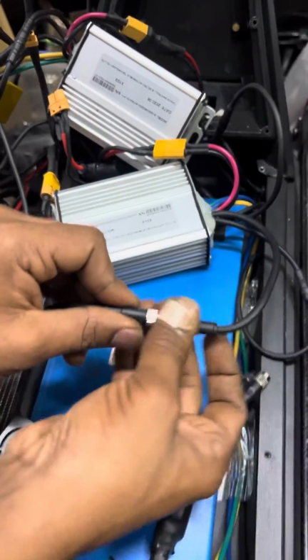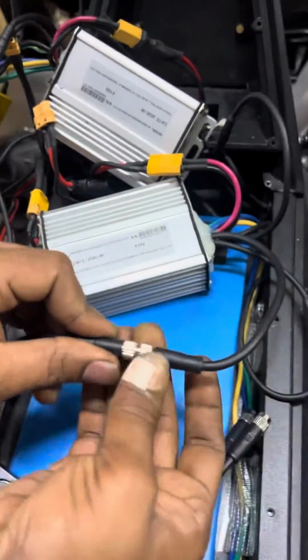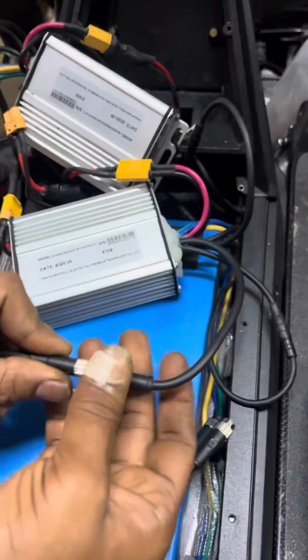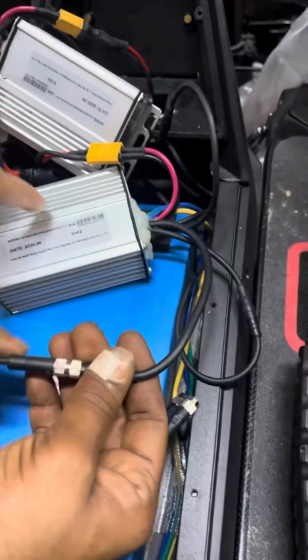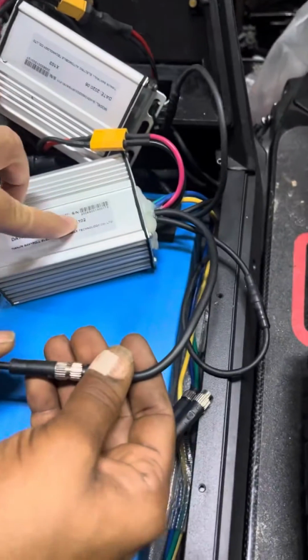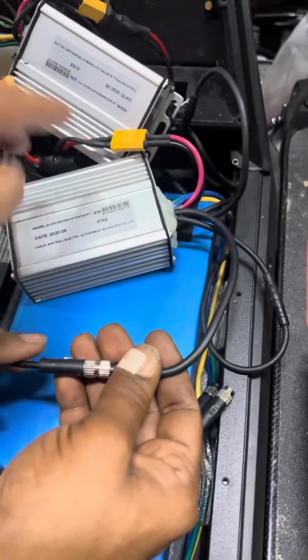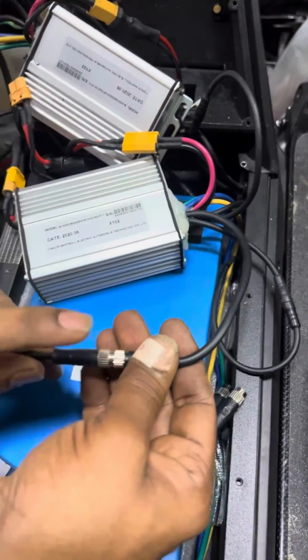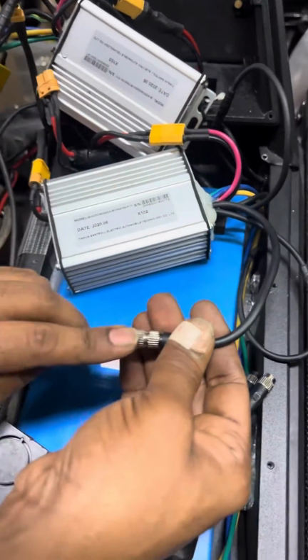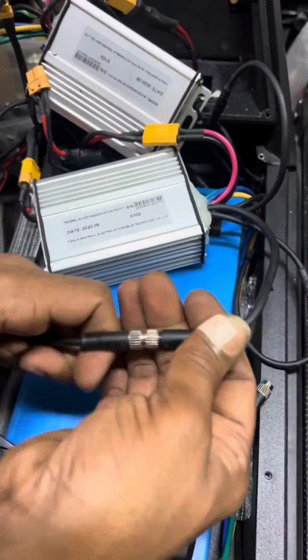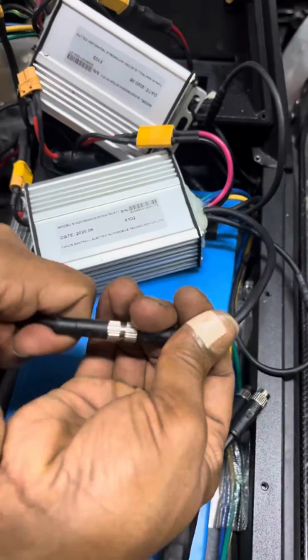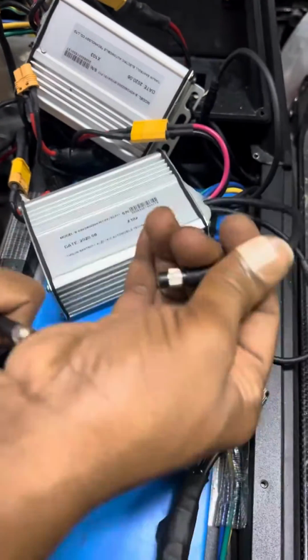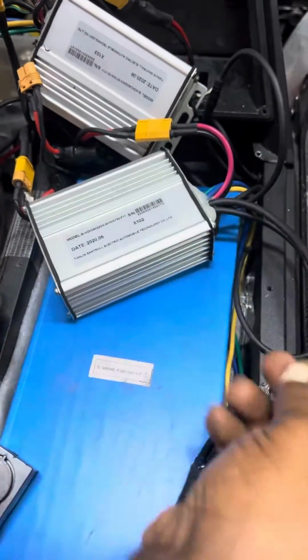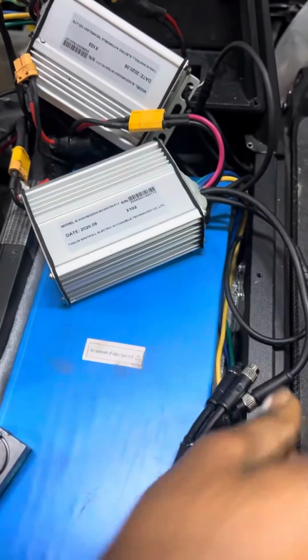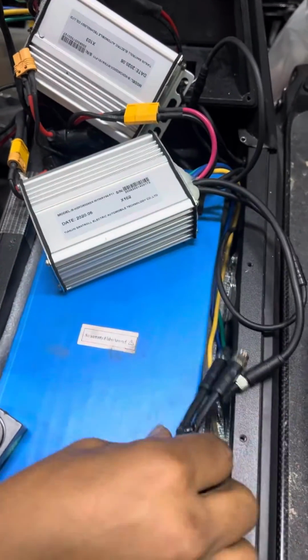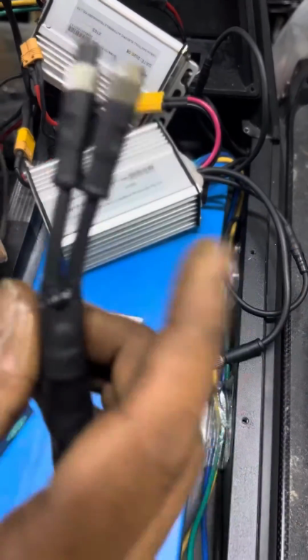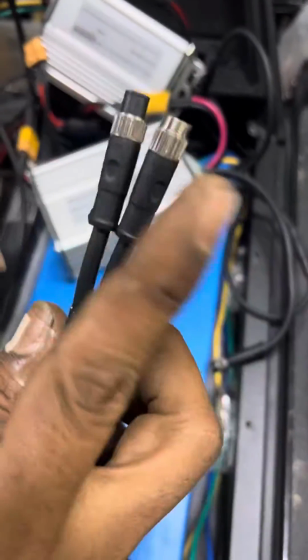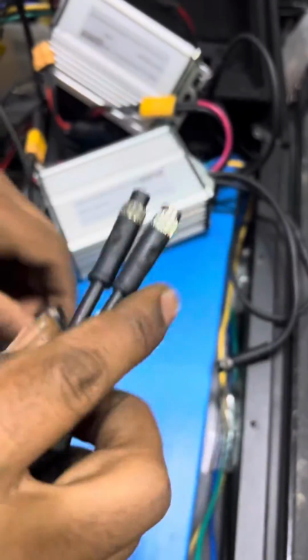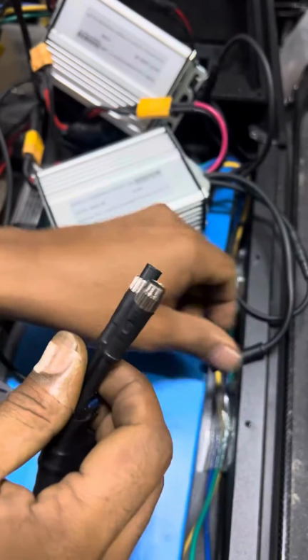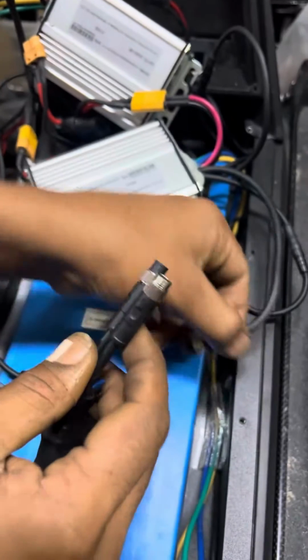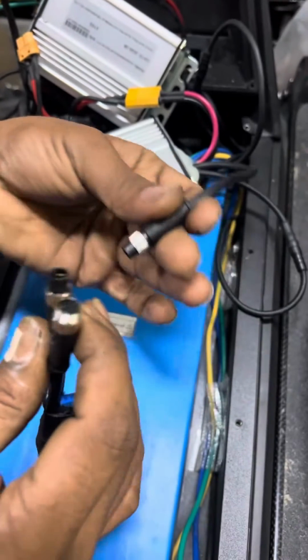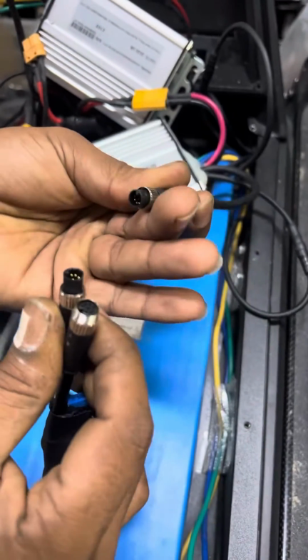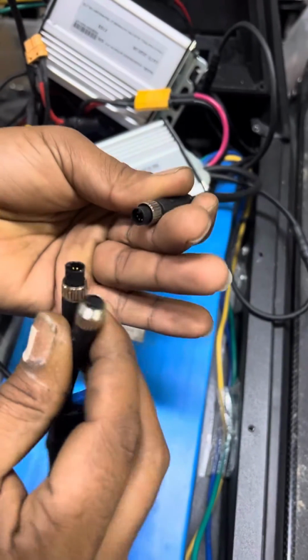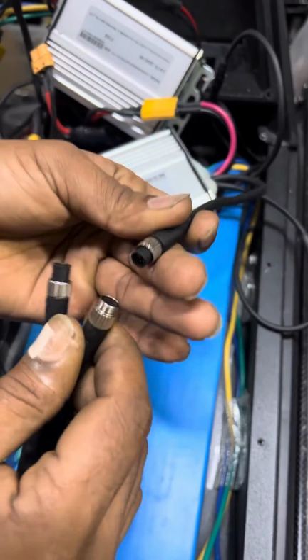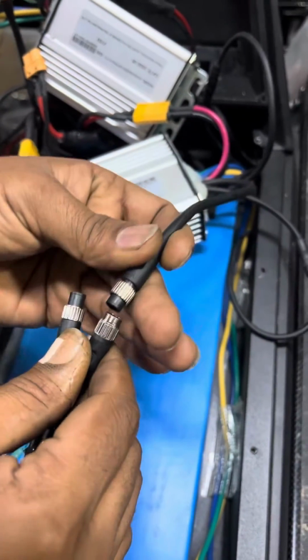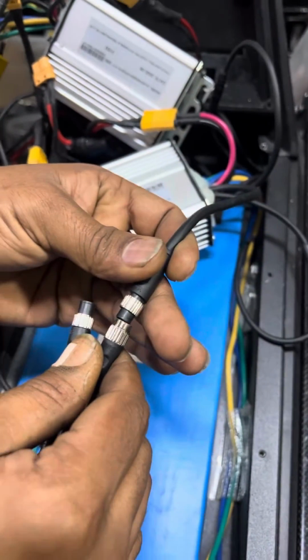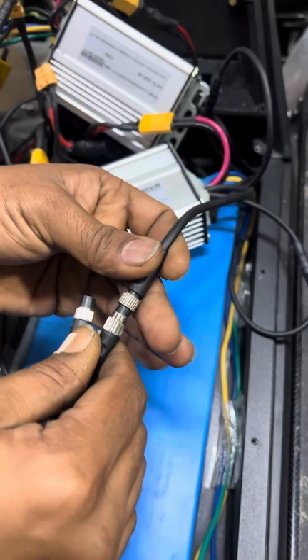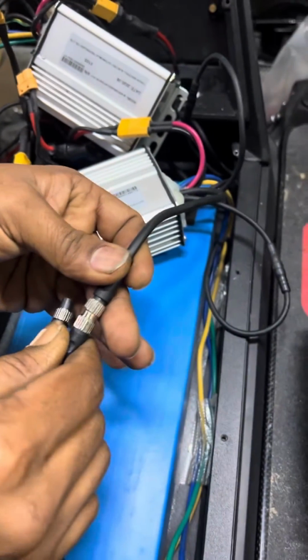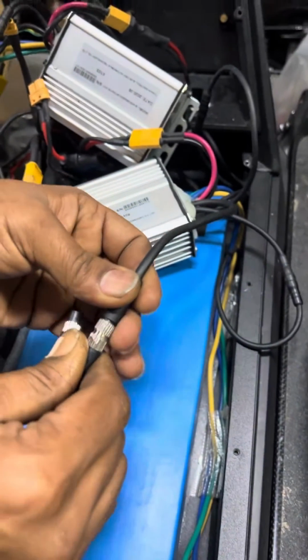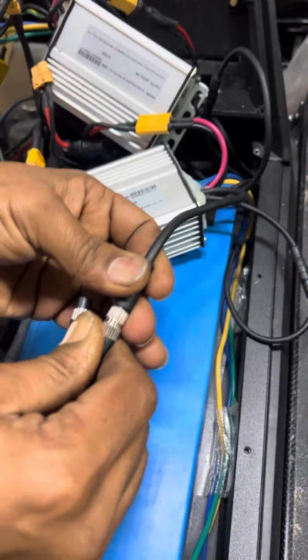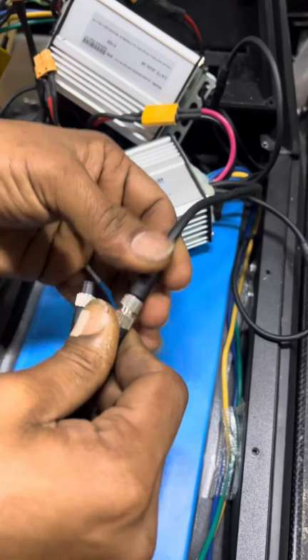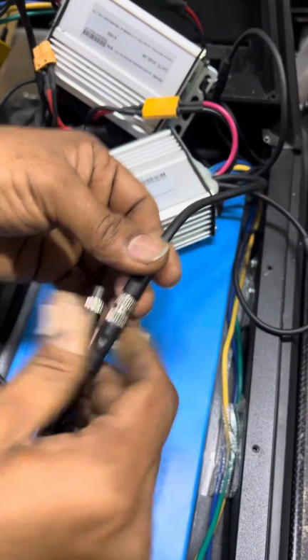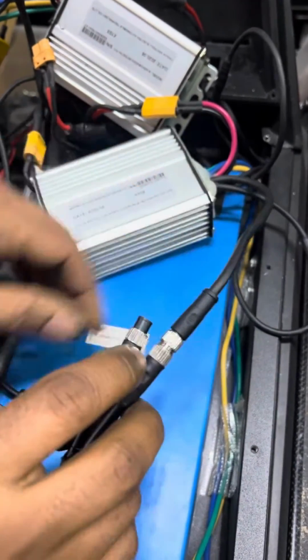So on the rear controller, which is the 102, we disconnect it. It's male and female, so you won't be able to get it wrong.